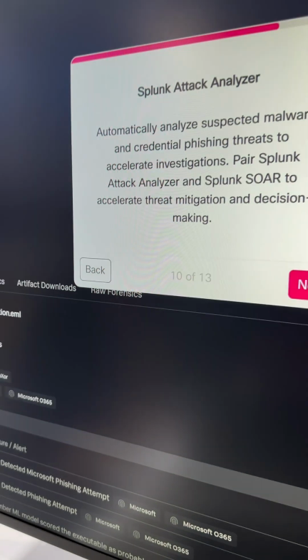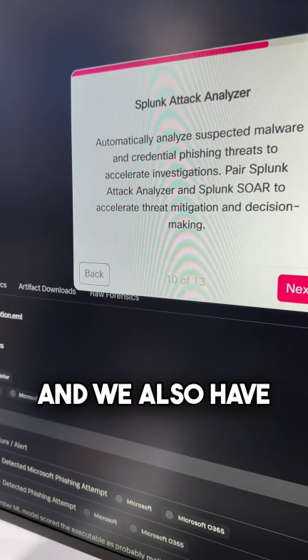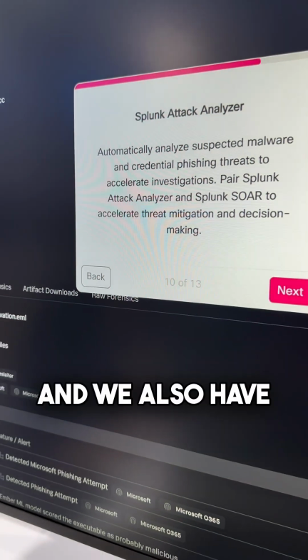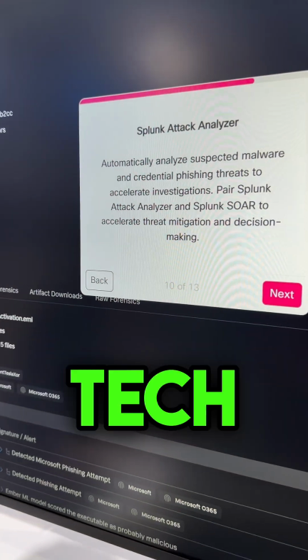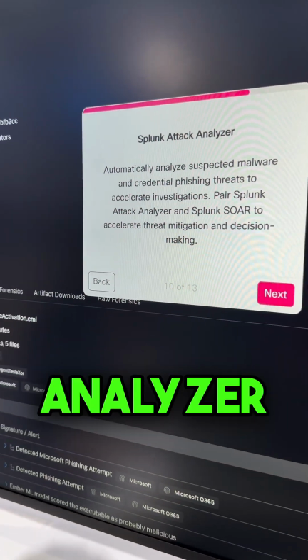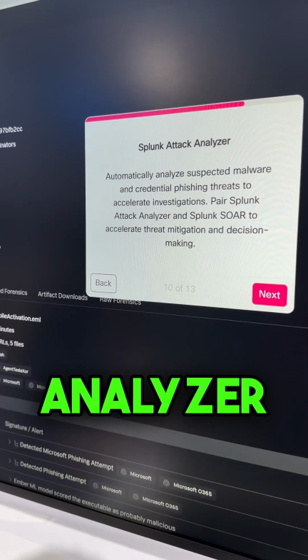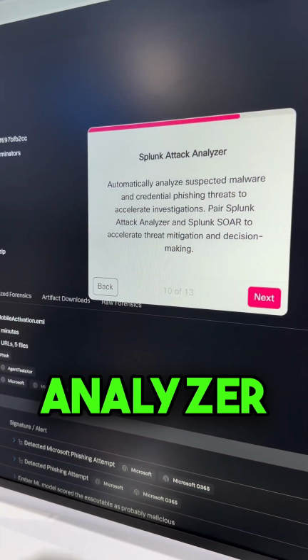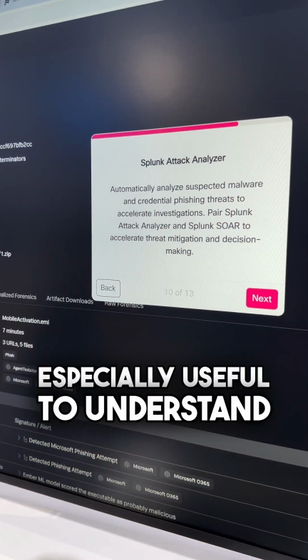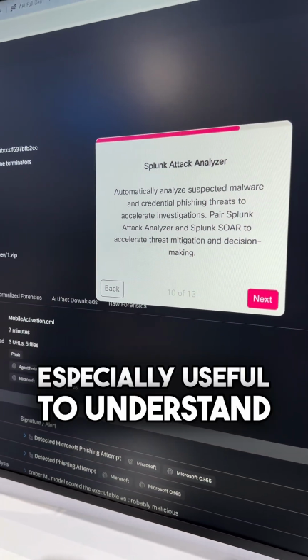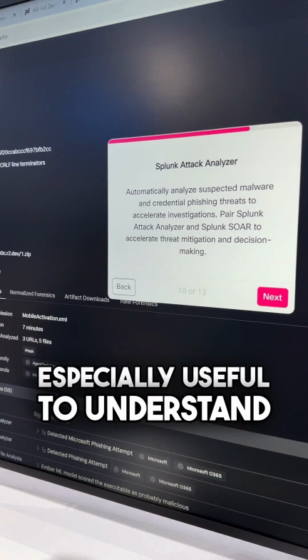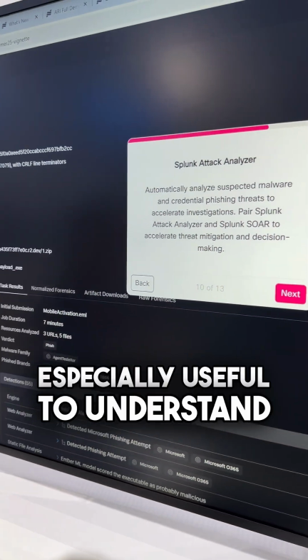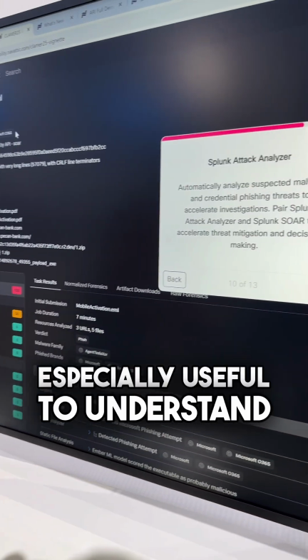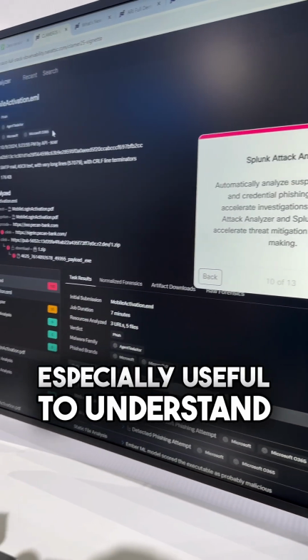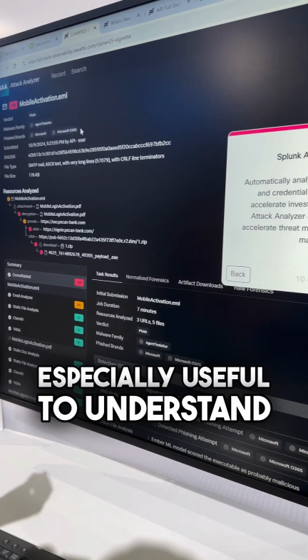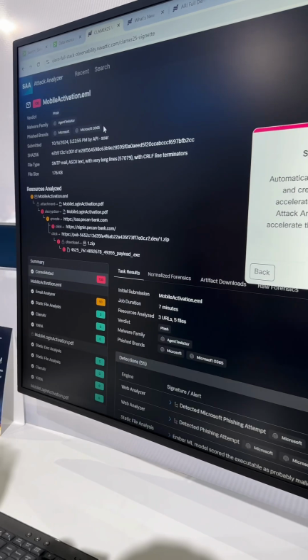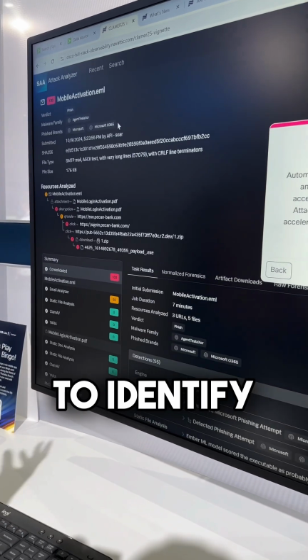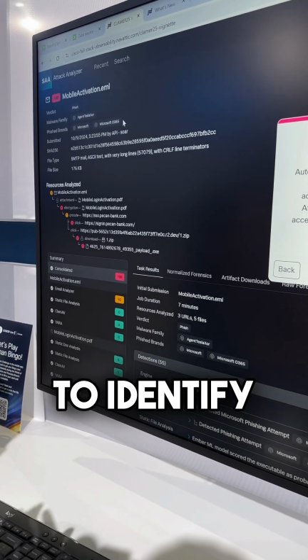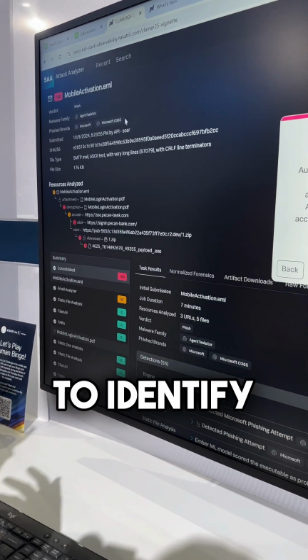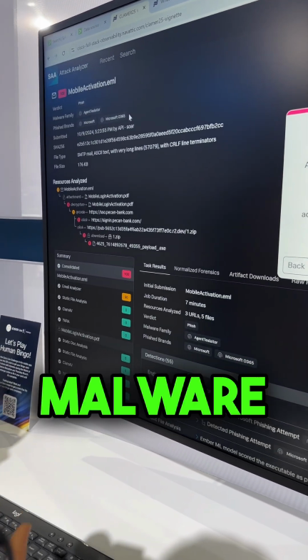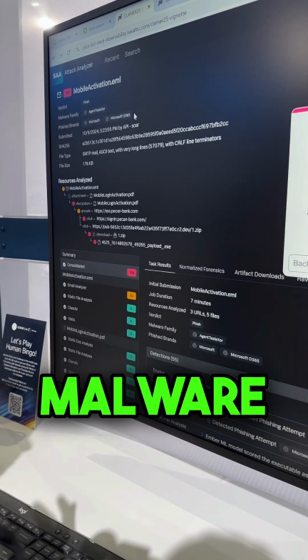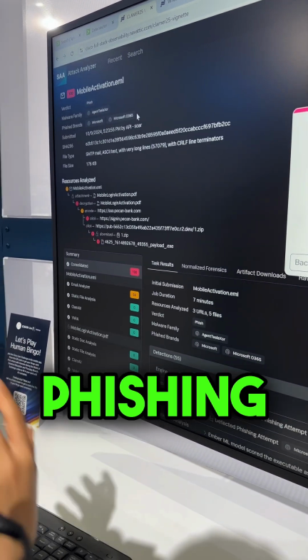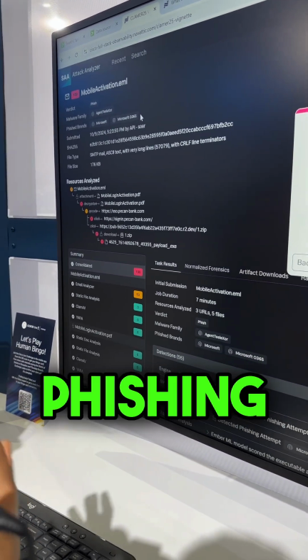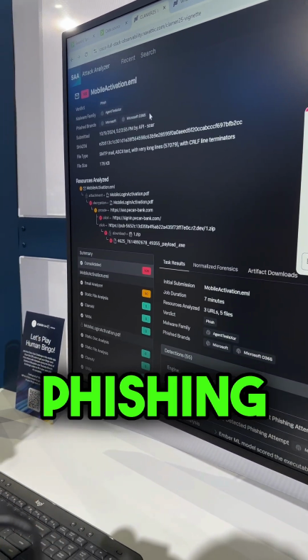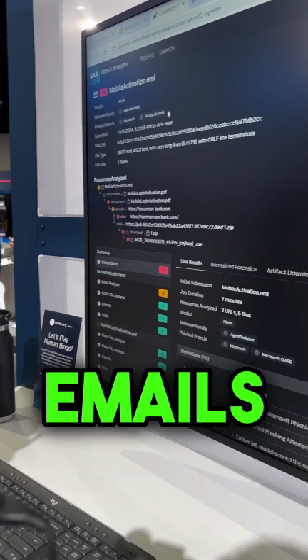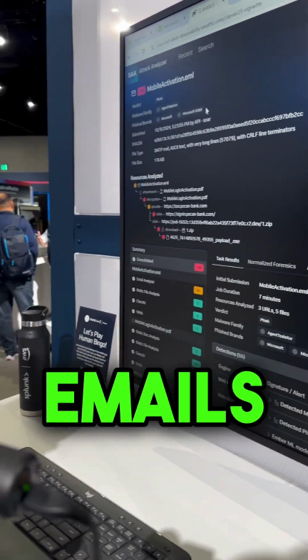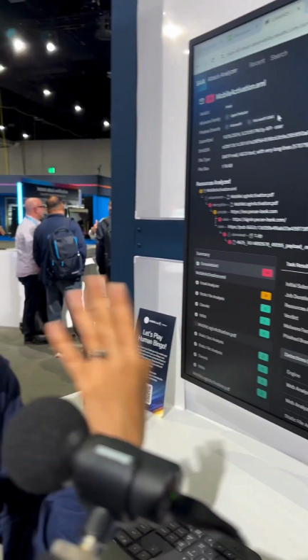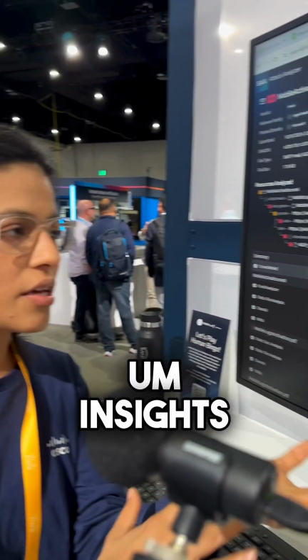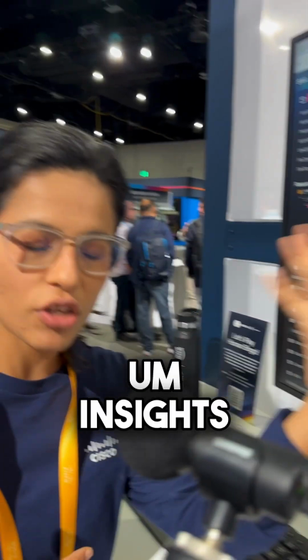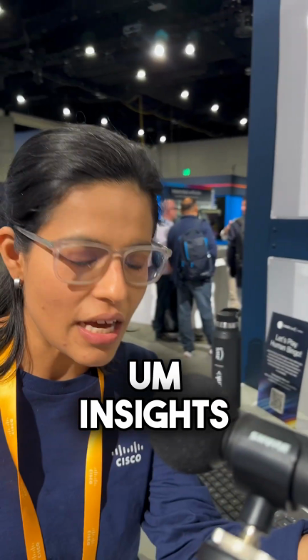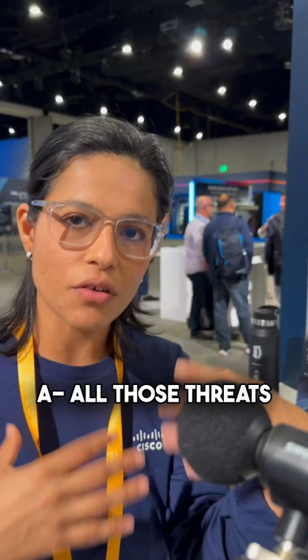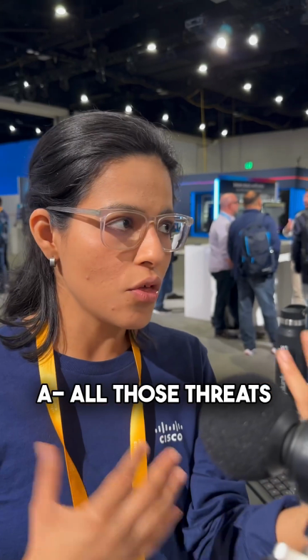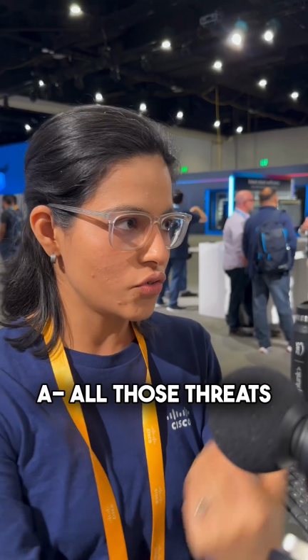We also have a threat analyzer, especially useful to identify malware and phishing emails, insights, and all those threats.